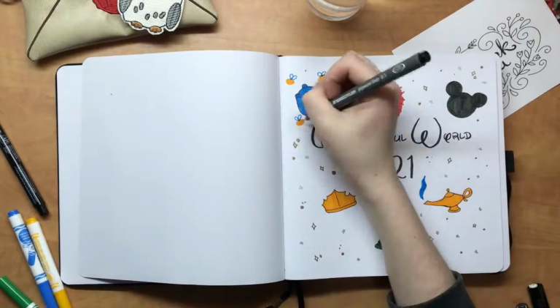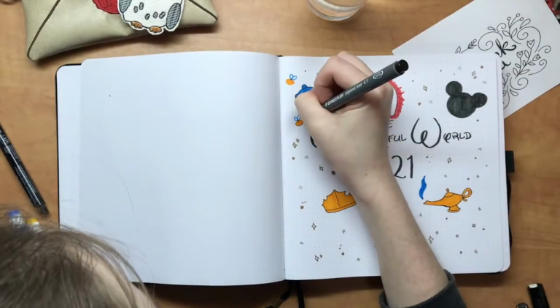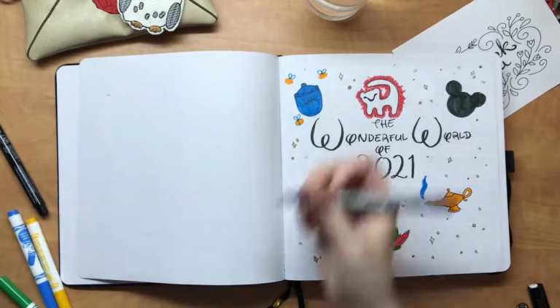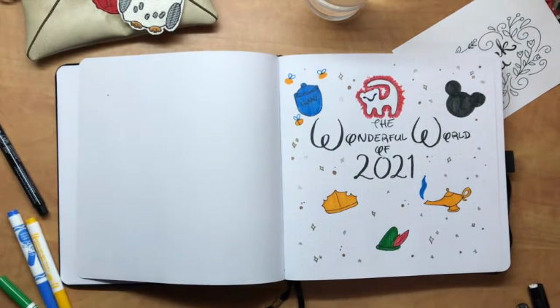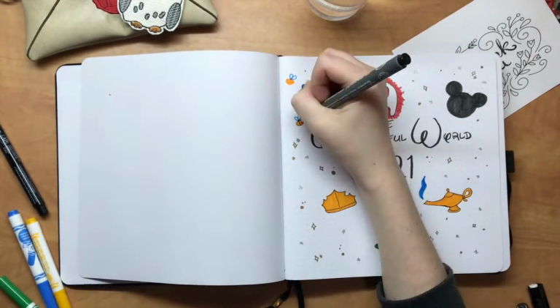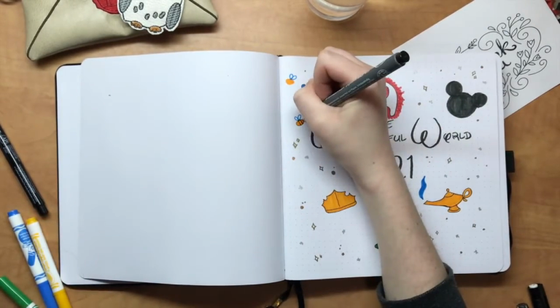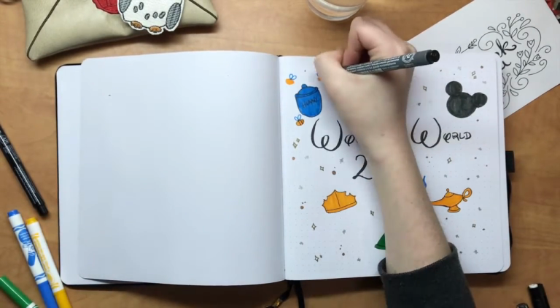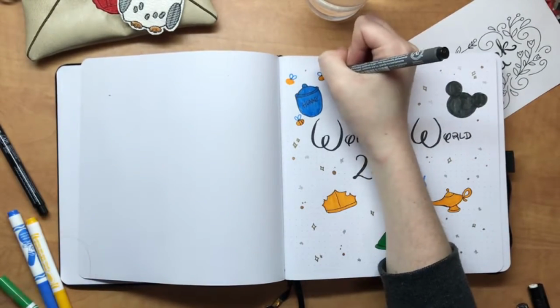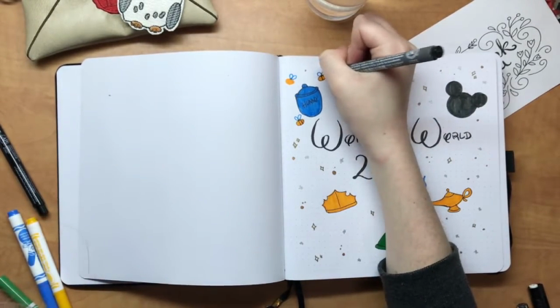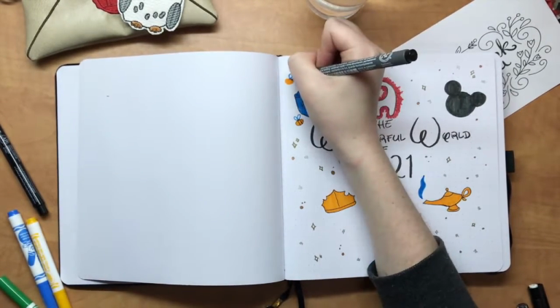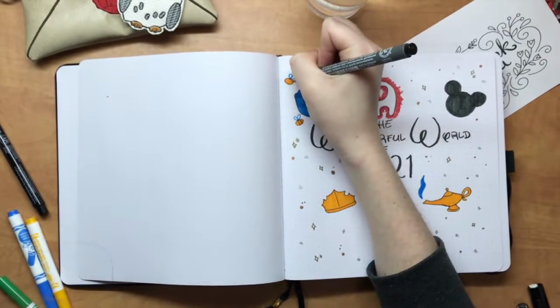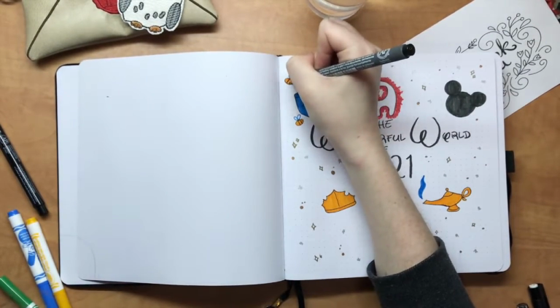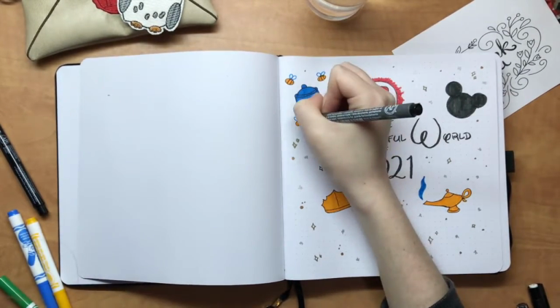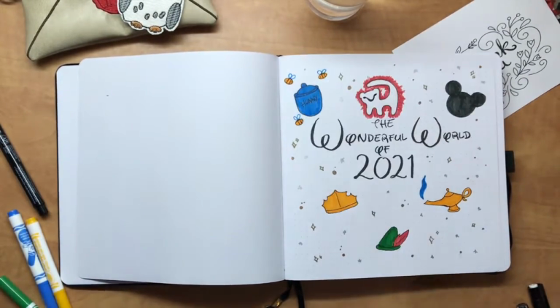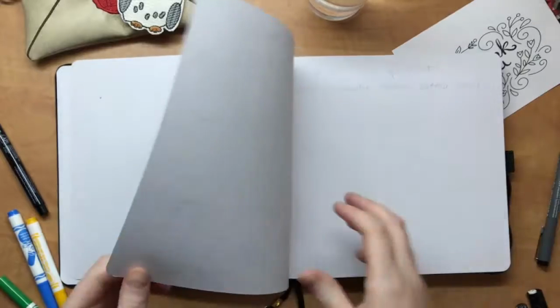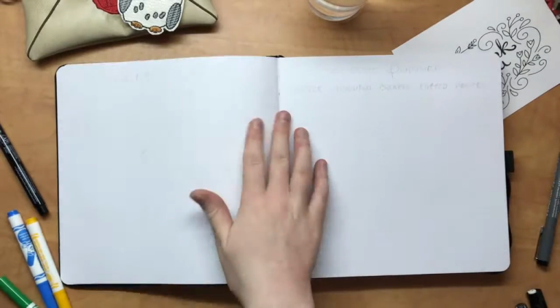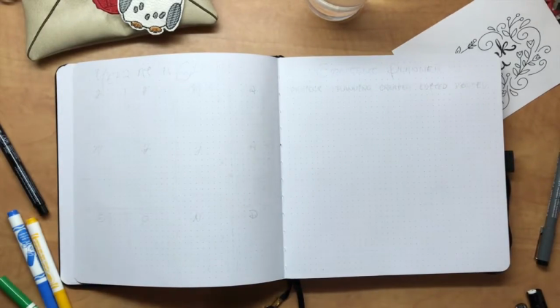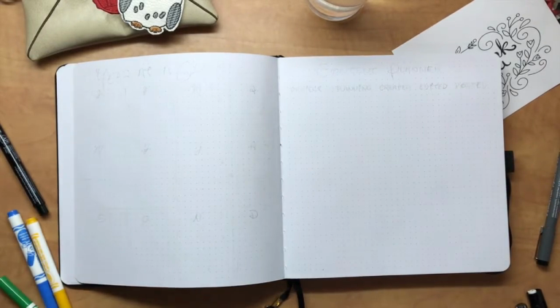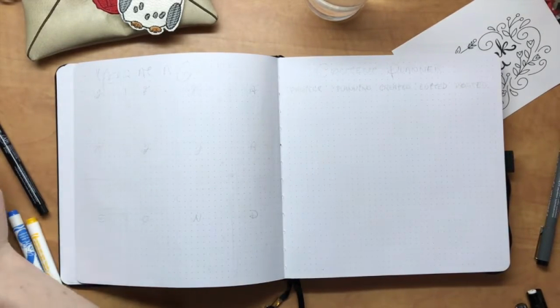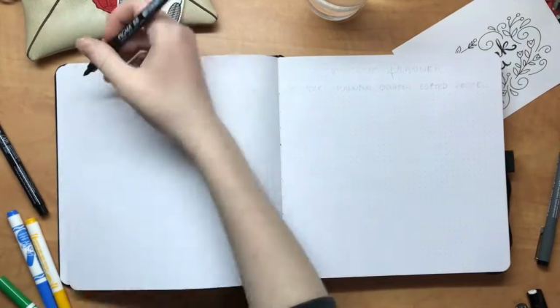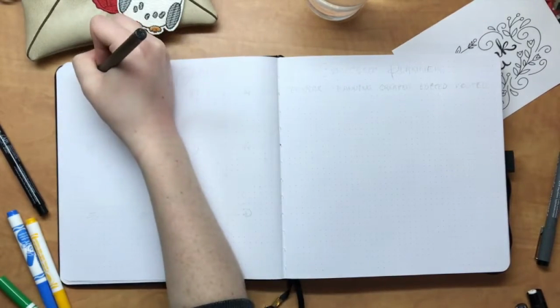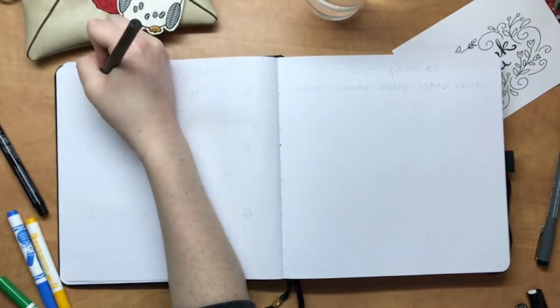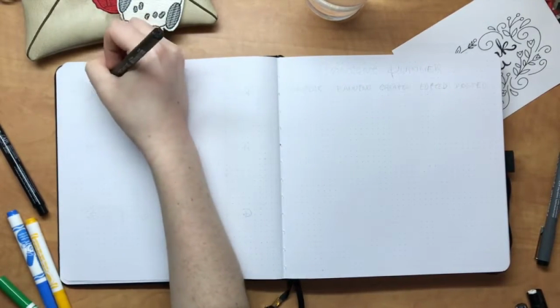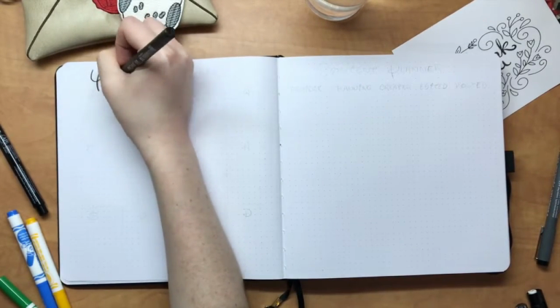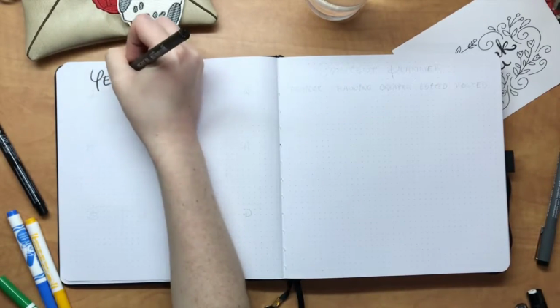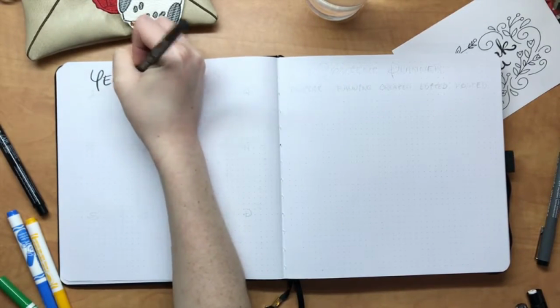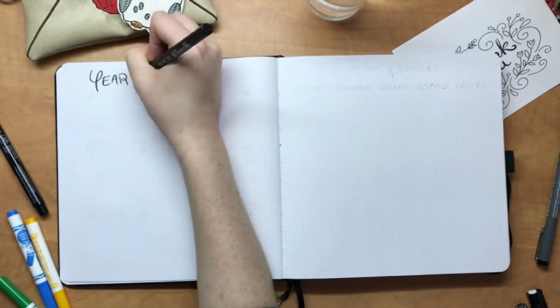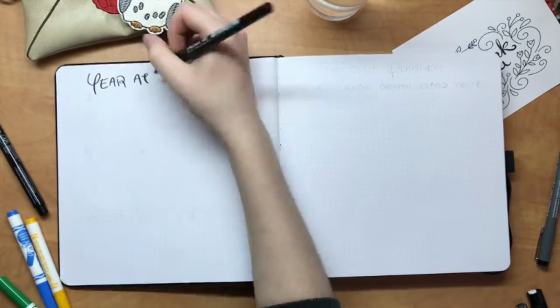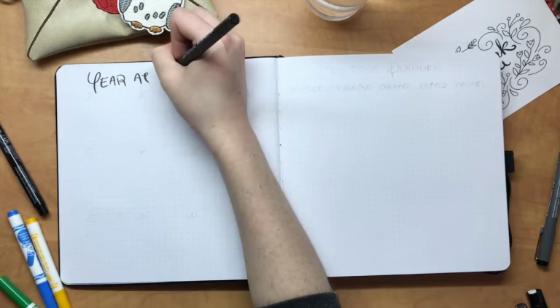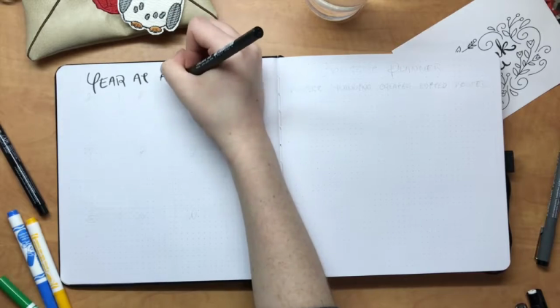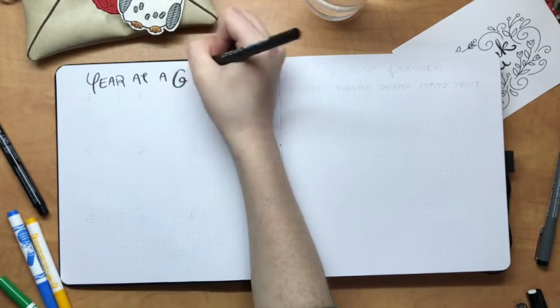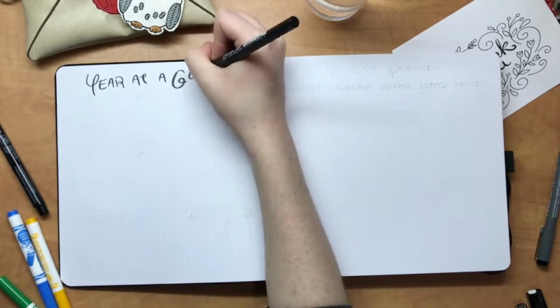That's another really good thing about this notebook — this is one of the first notebooks where even just doing little dots with Sharpies hasn't bled through to the other side, which is really exciting to work with.